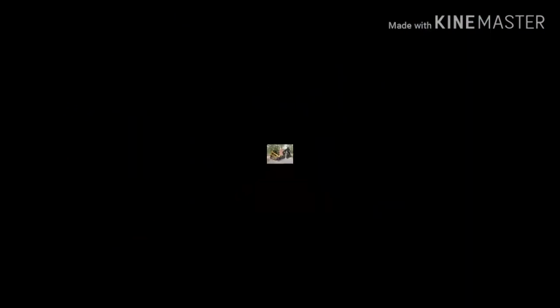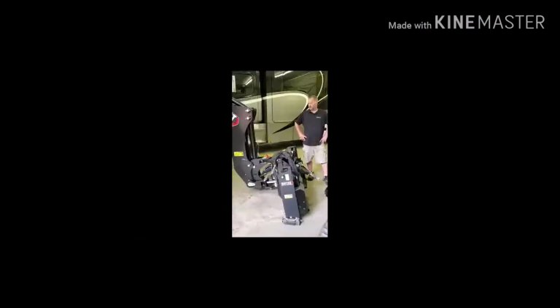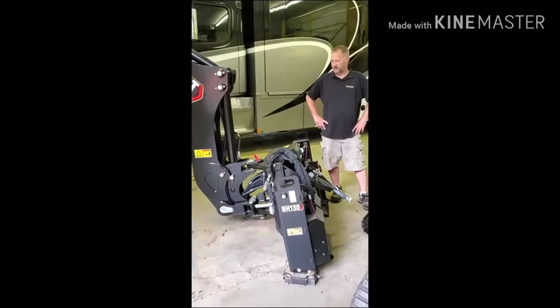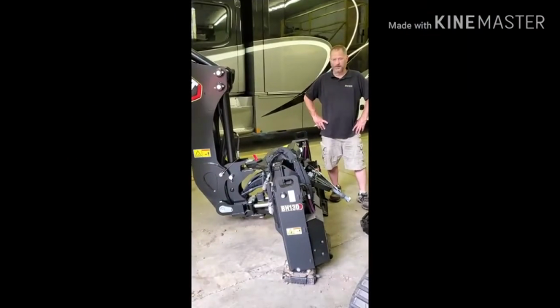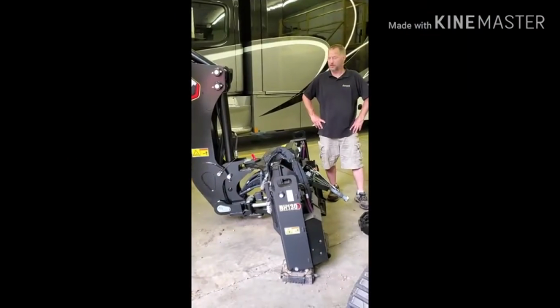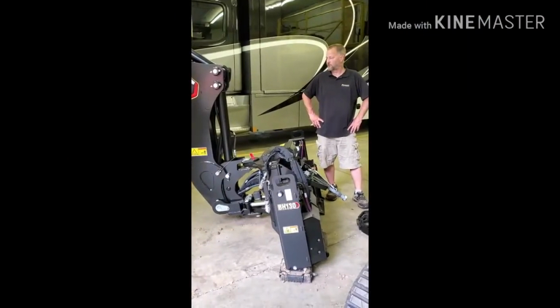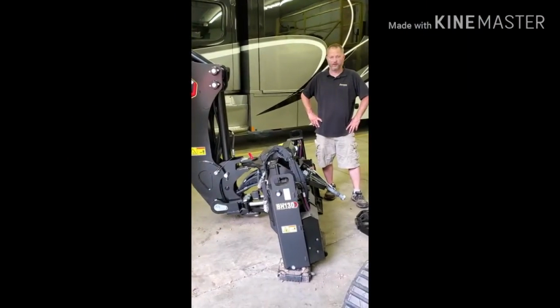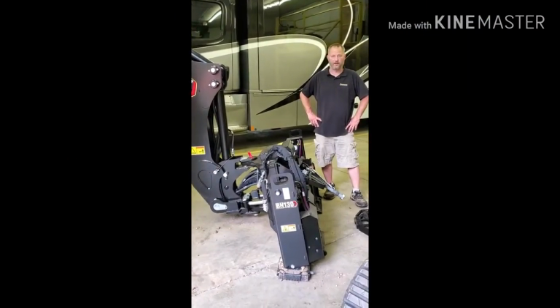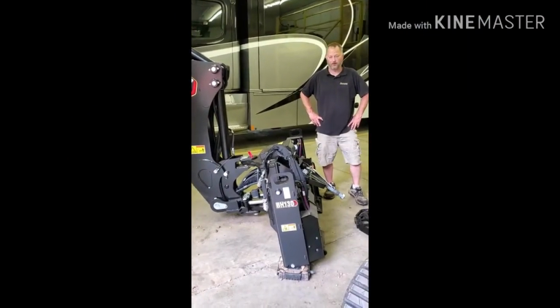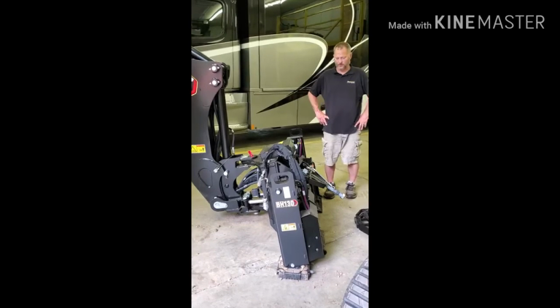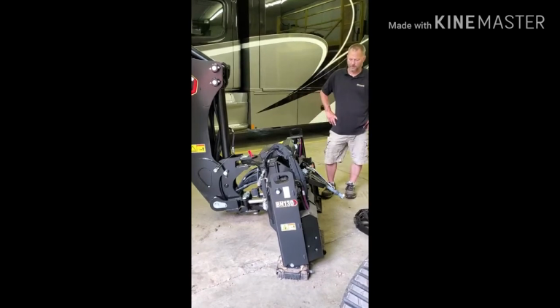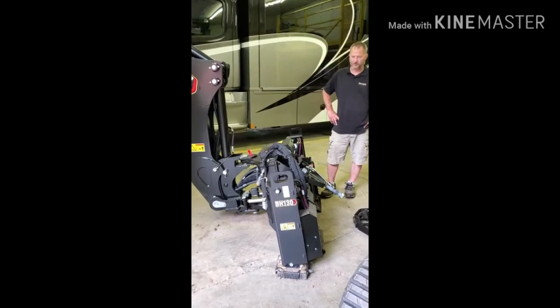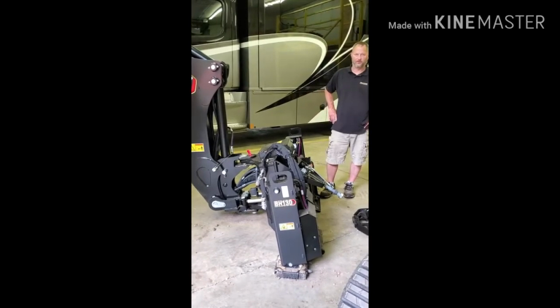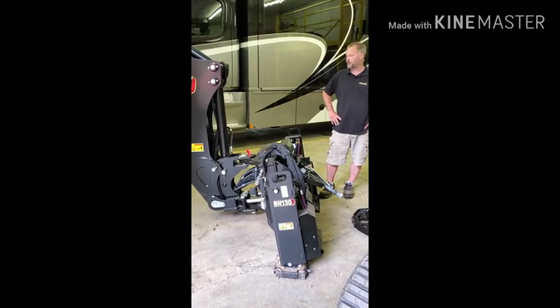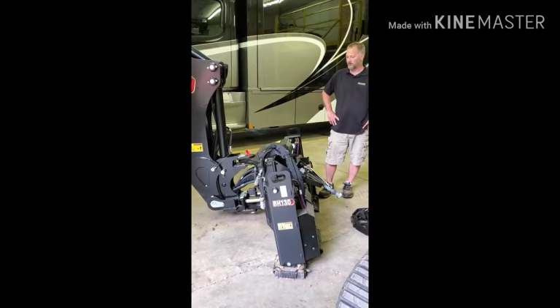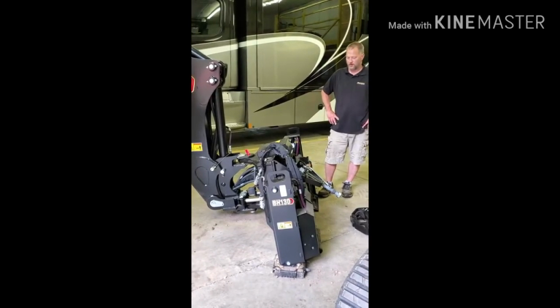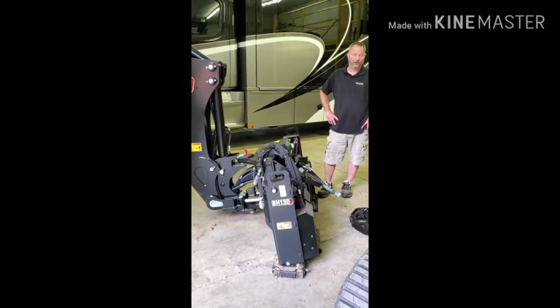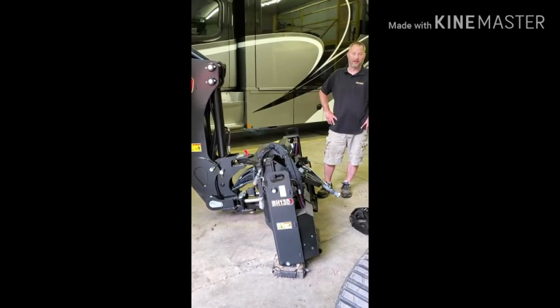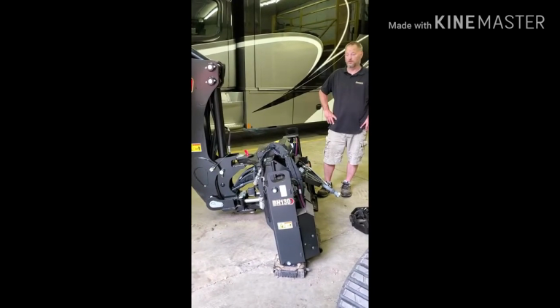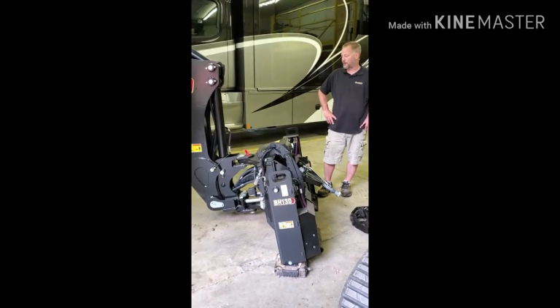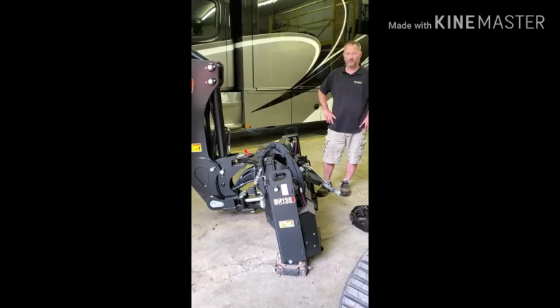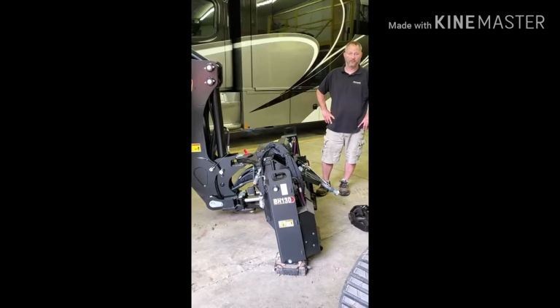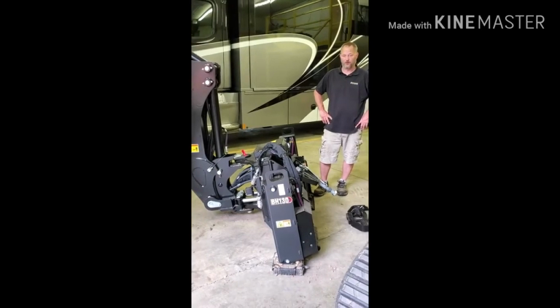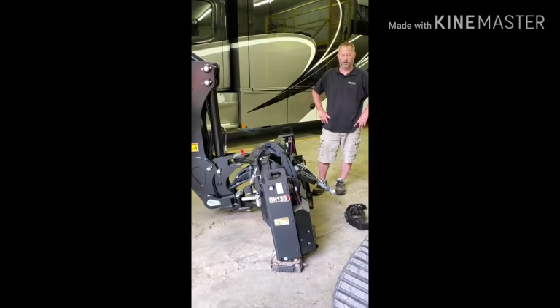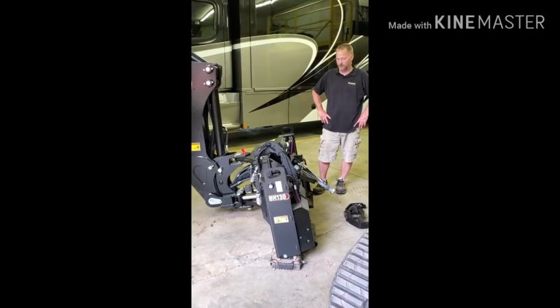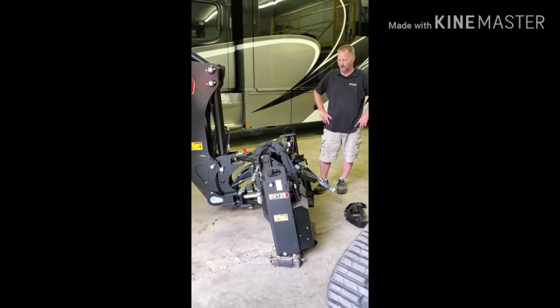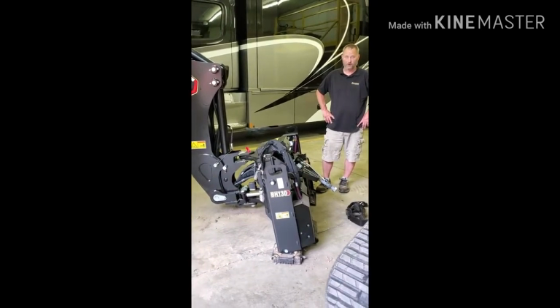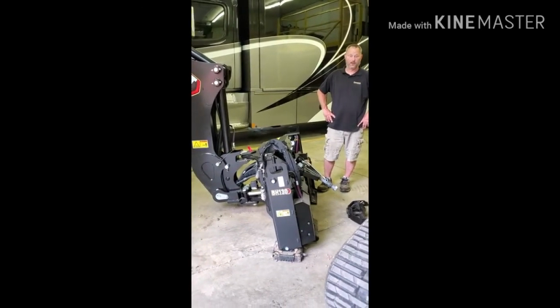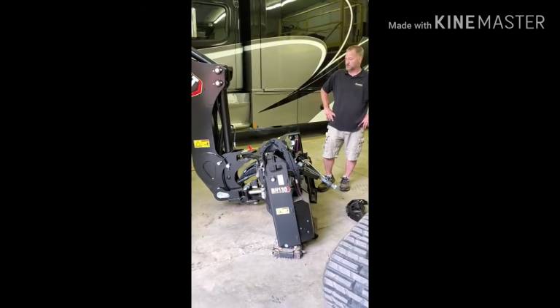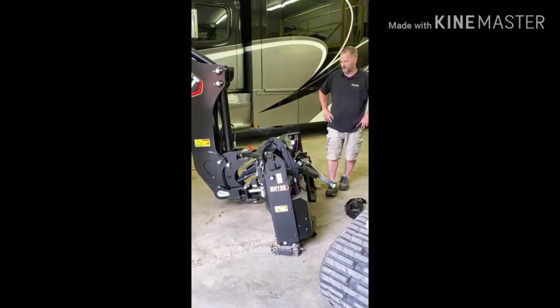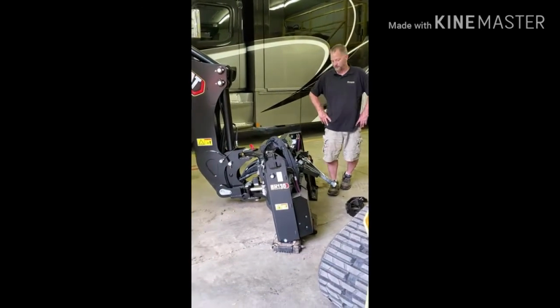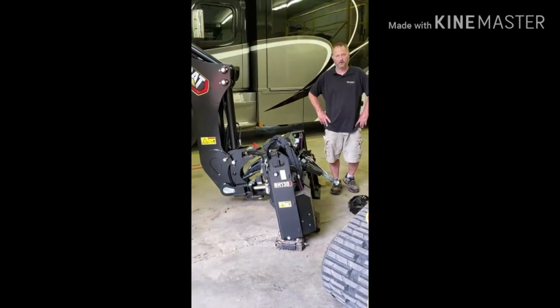Hey guys, today we're talking about the BH-130 backhoe for the Caterpillar Skid Steer D-Series. I've heard online some people talk about what a hassle it is to install on the machine, so today we're going to install one and see what it's all about.